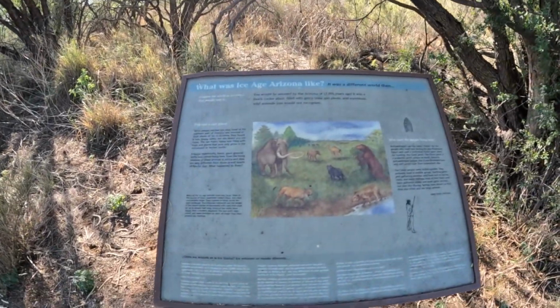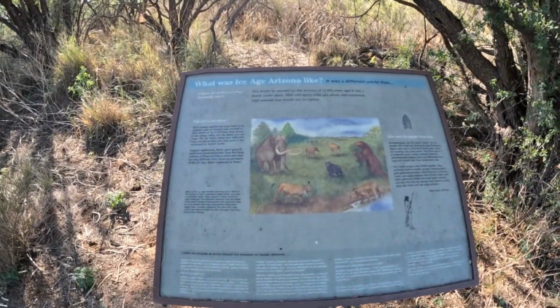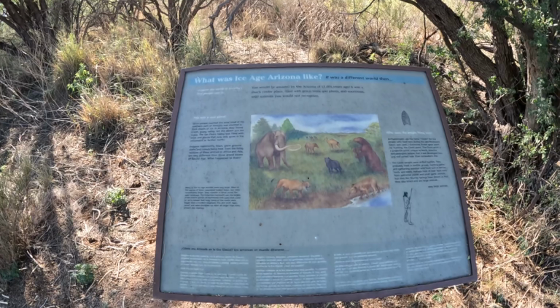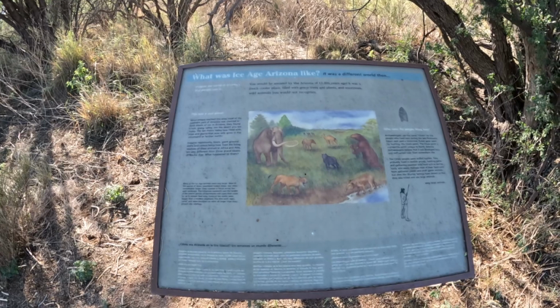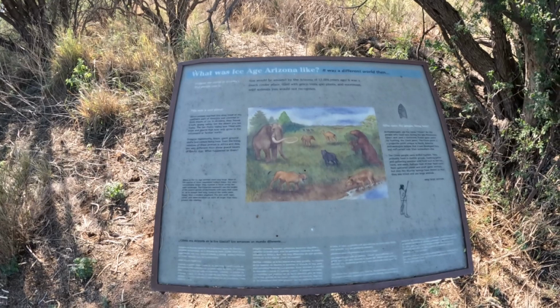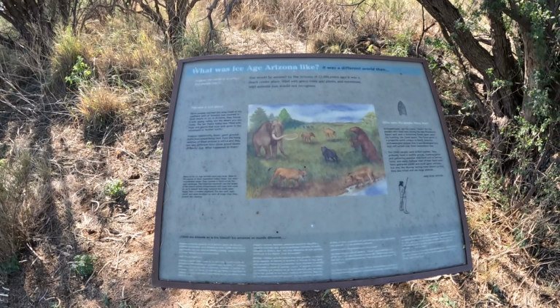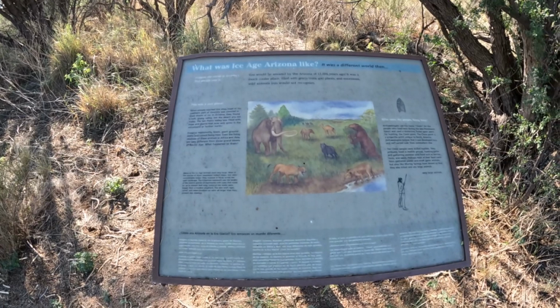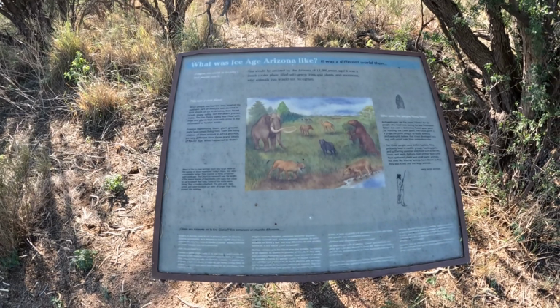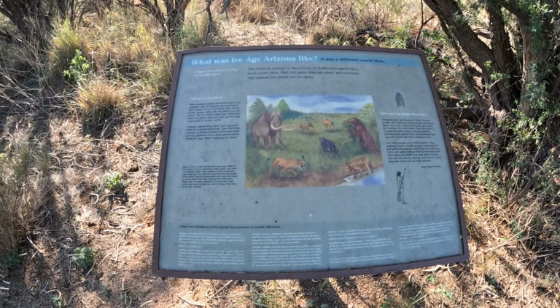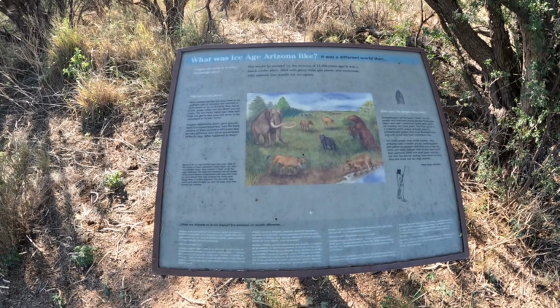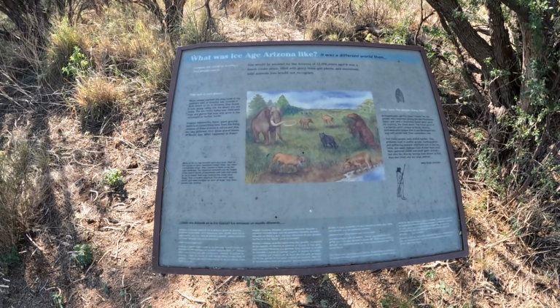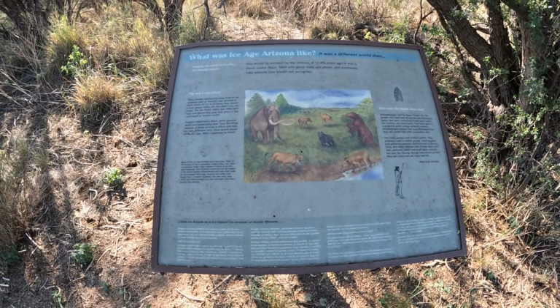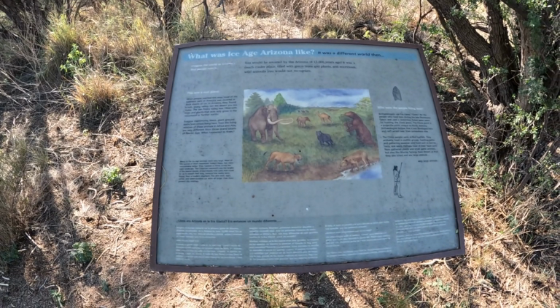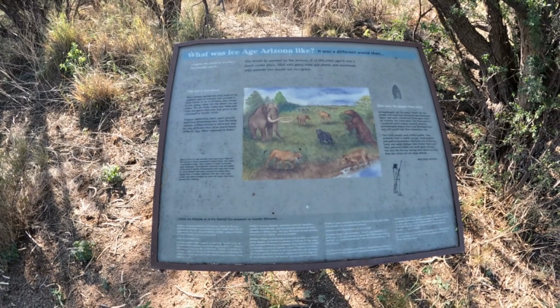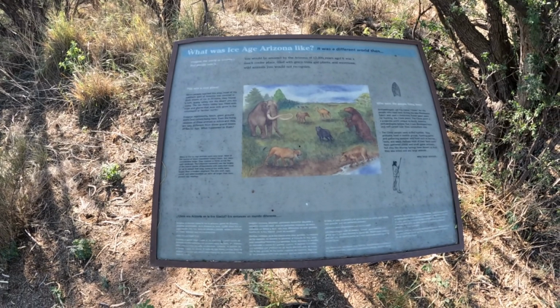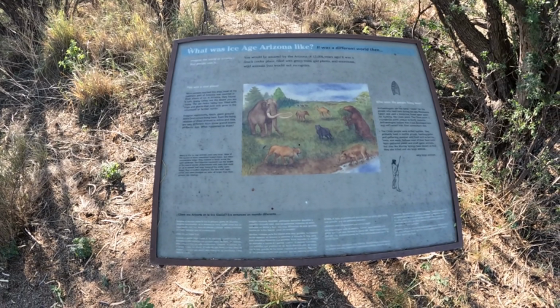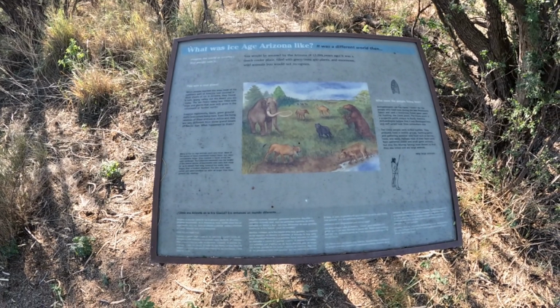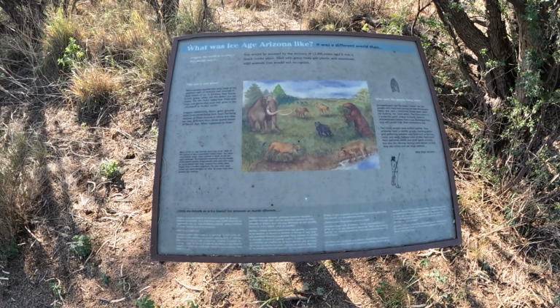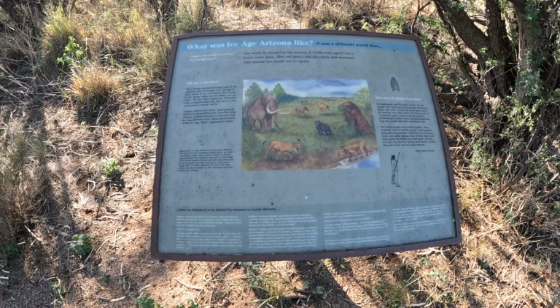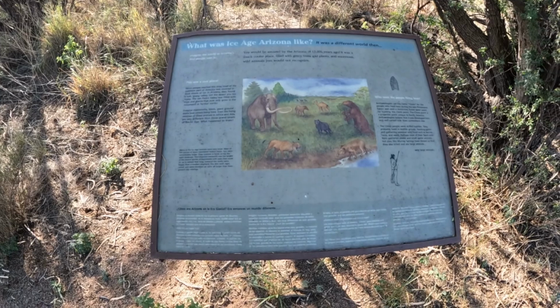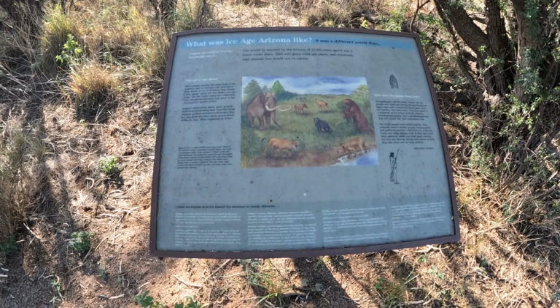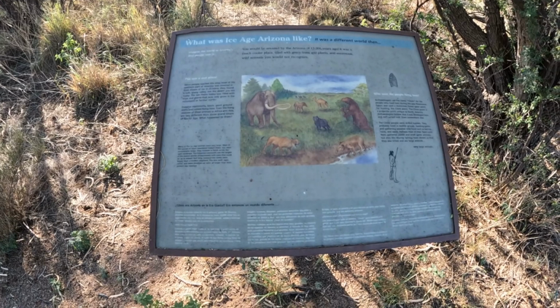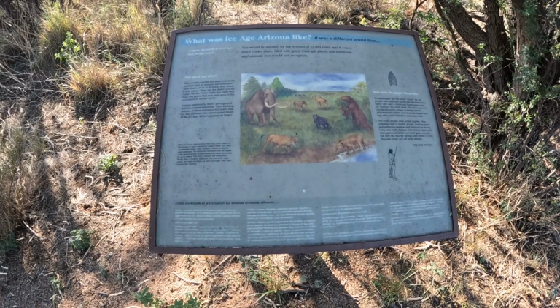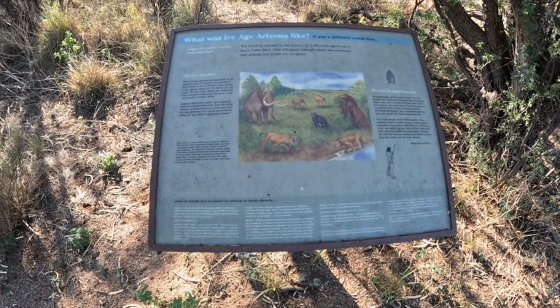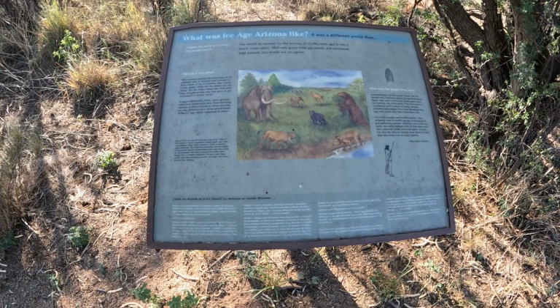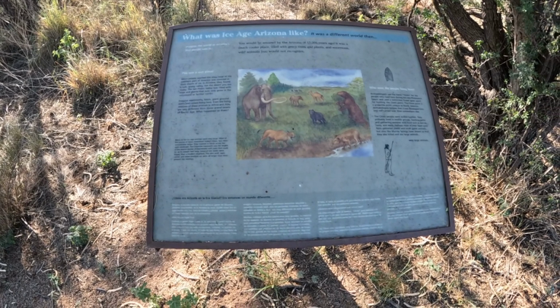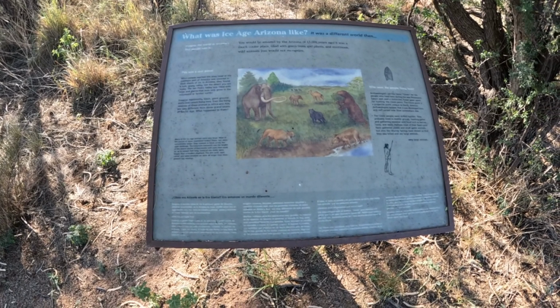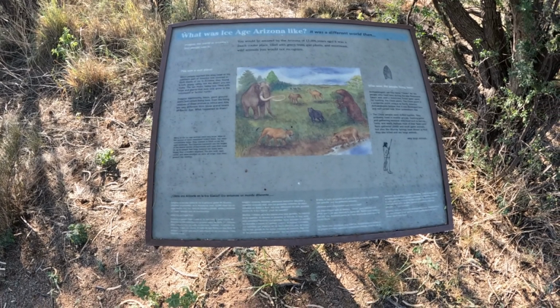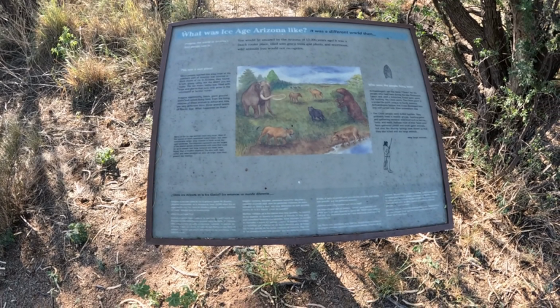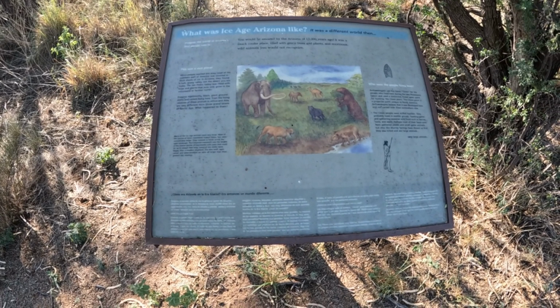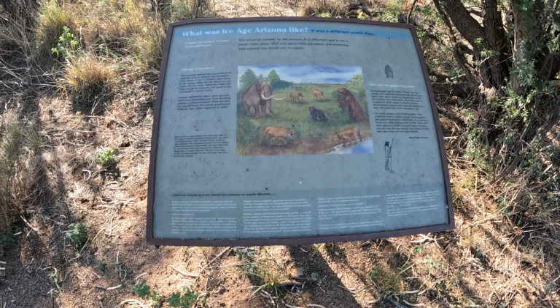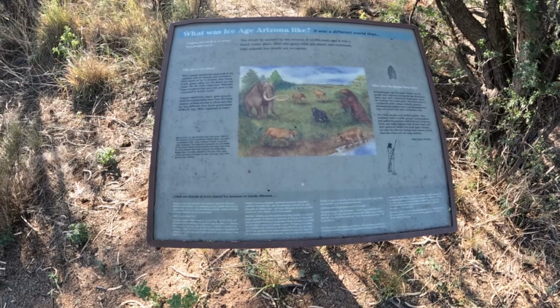What was the ice age like? It was a different world then. You'd have been amazed at Arizona 13,000 years ago — it was a much cooler place filled with green trees, plants, and enormous wild animals.